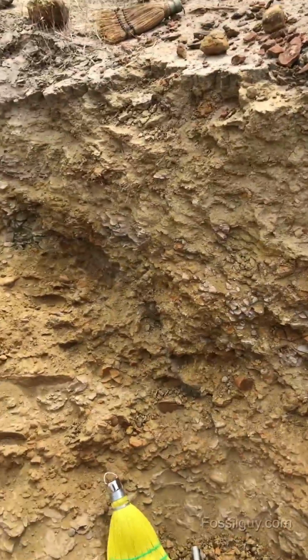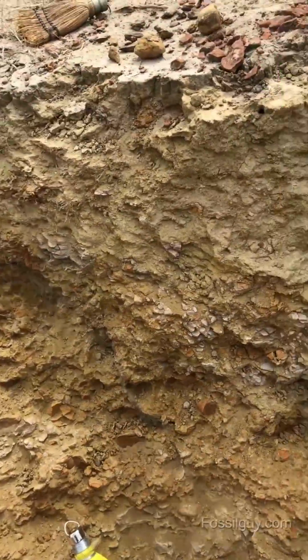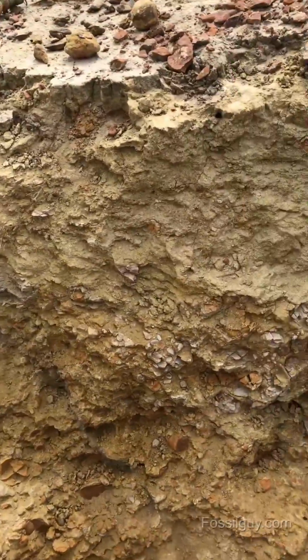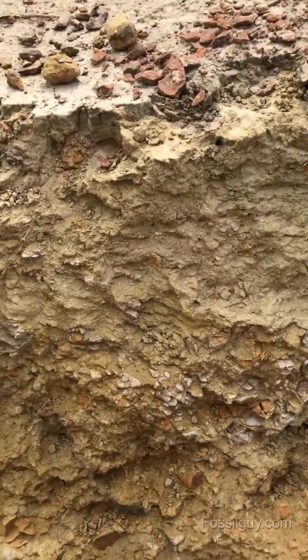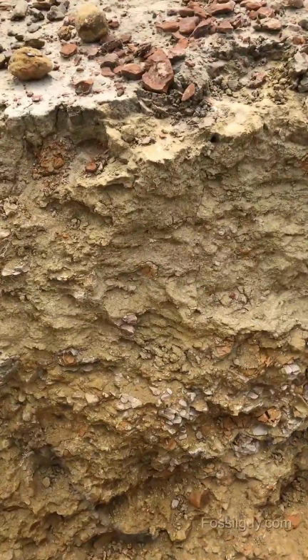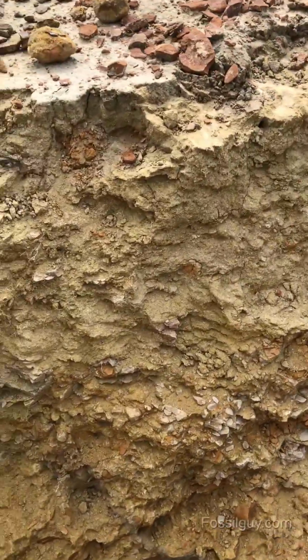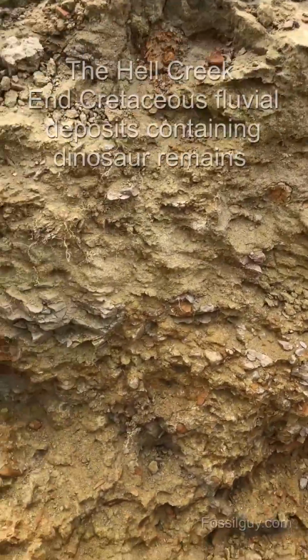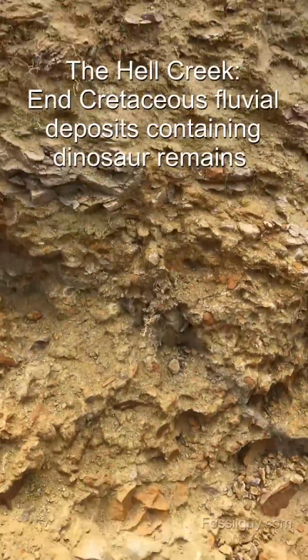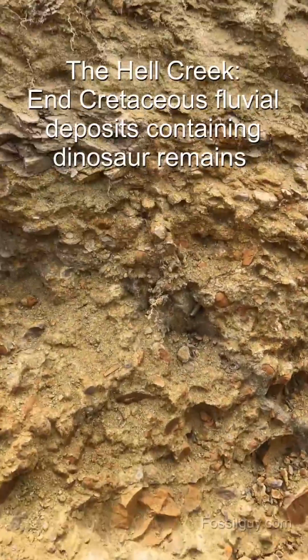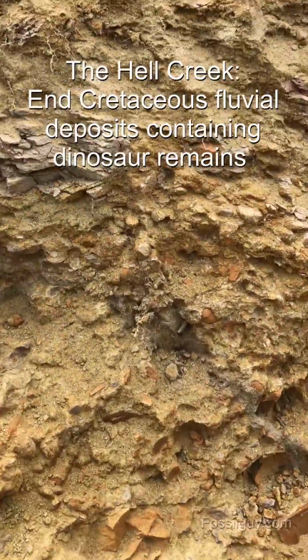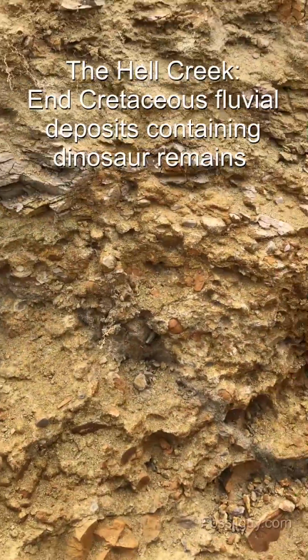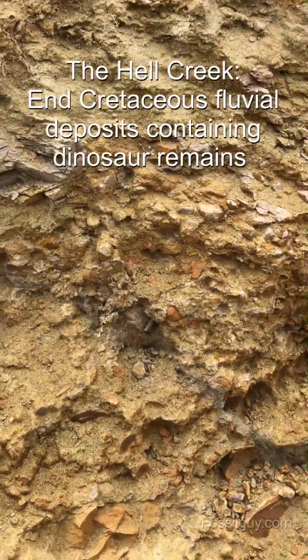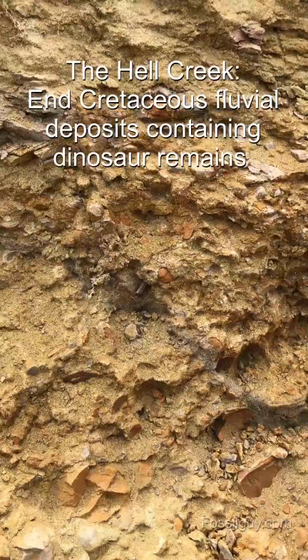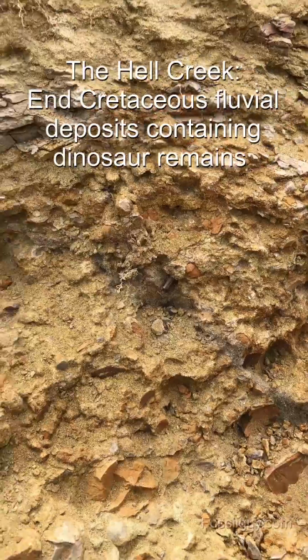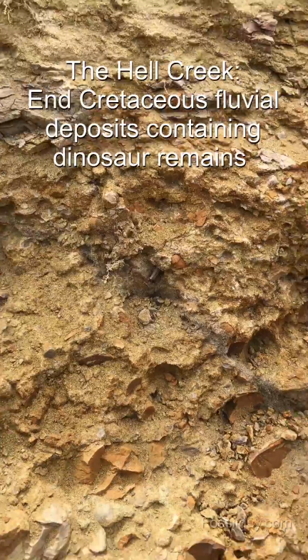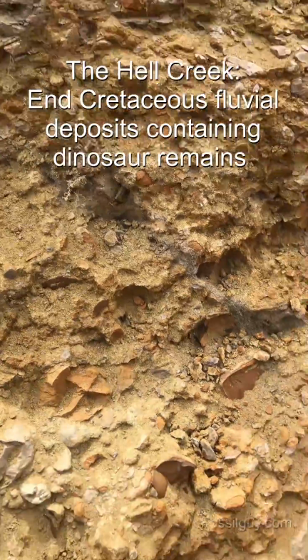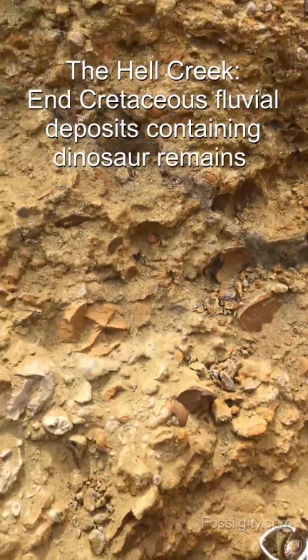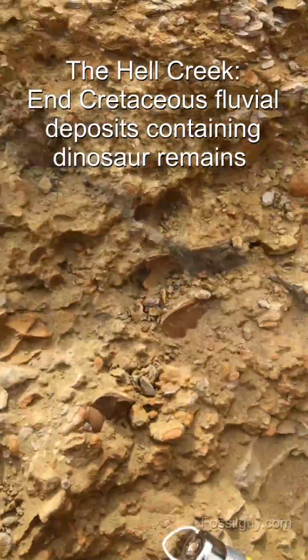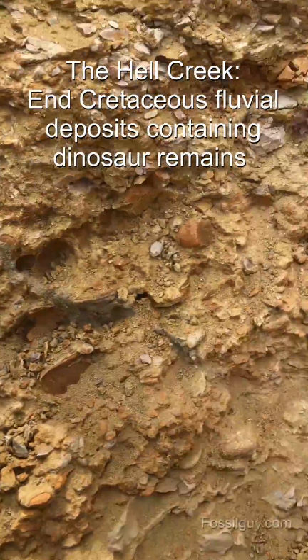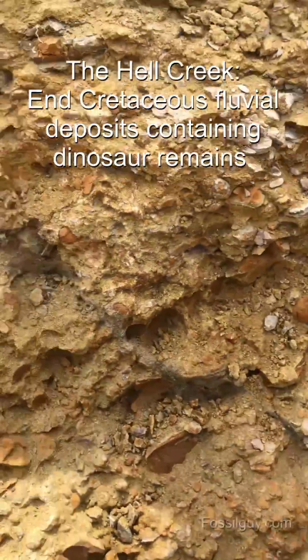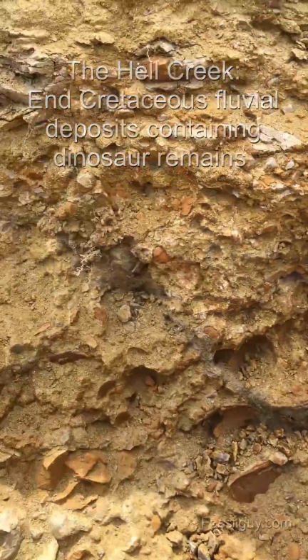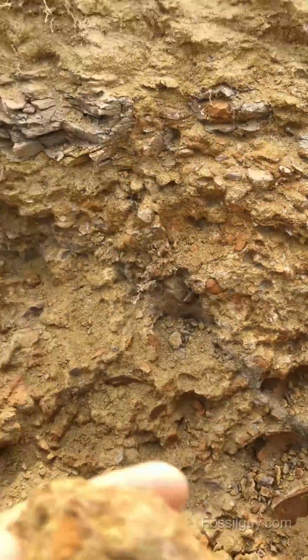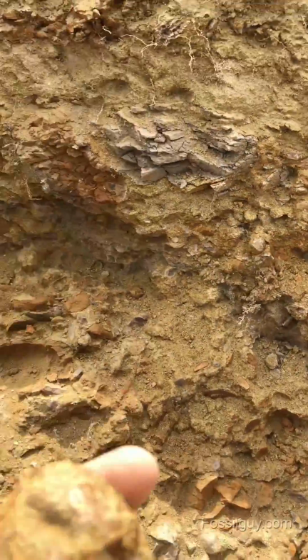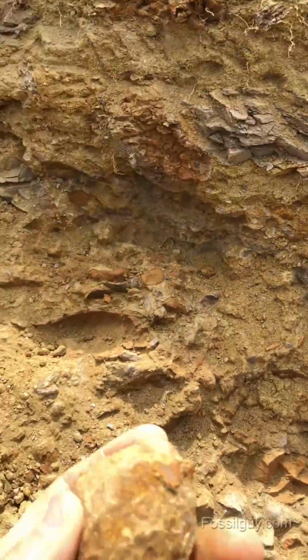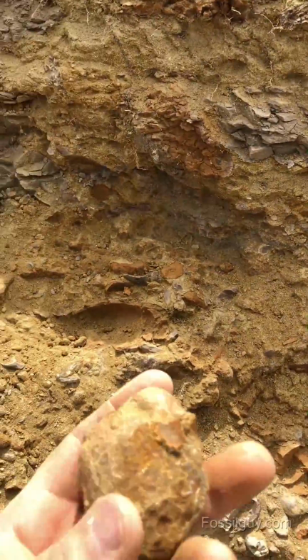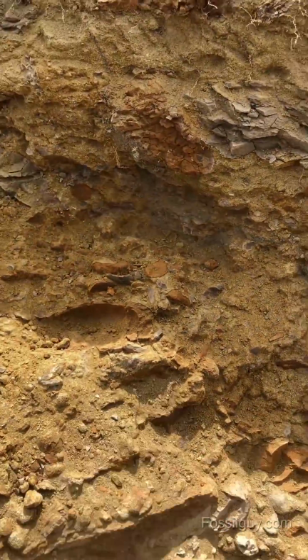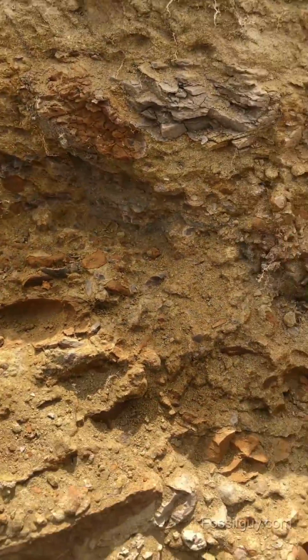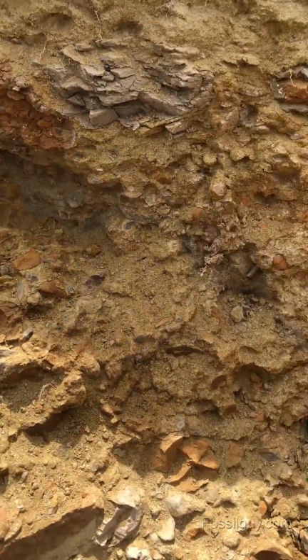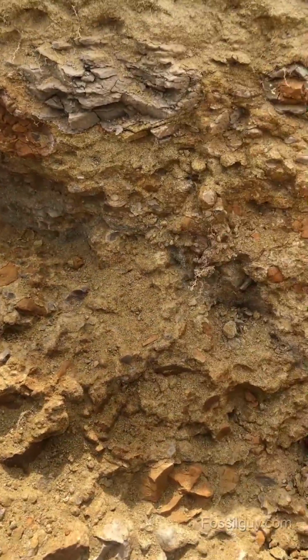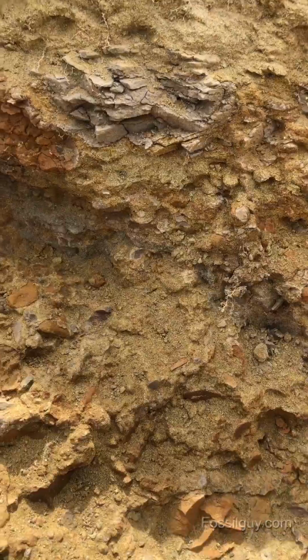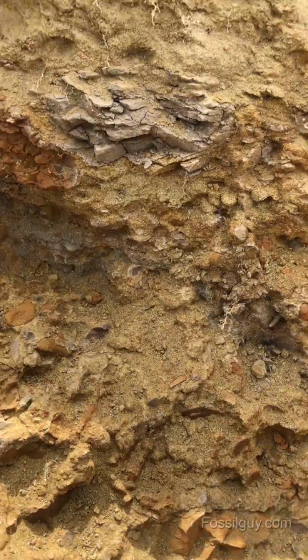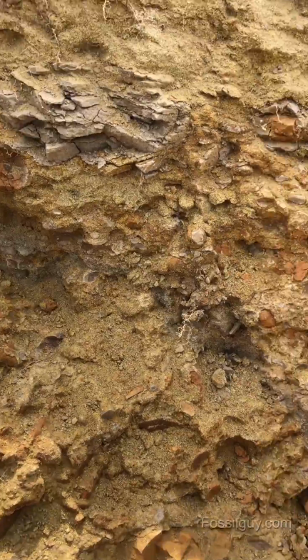This is the Hell Creek Formation. It's basically just a river system. There's lots of pebbles and stuff in it, and the dinosaur remains just kind of tumbled along with it.